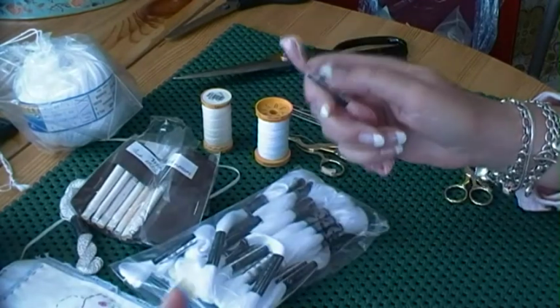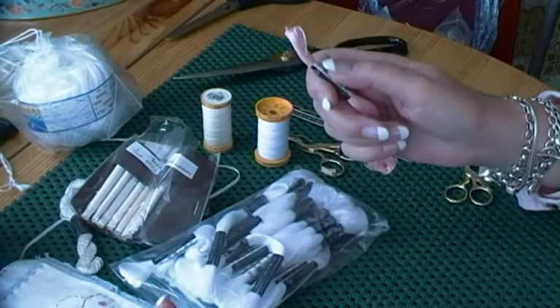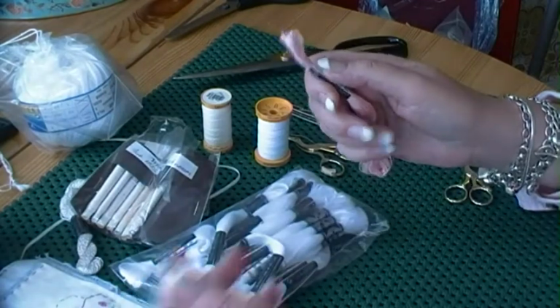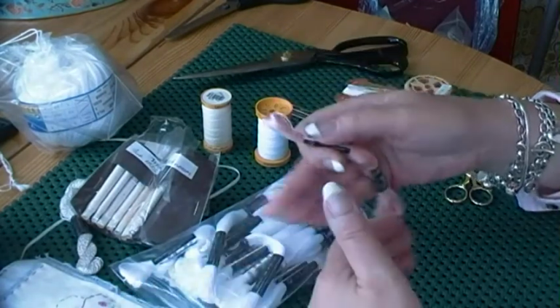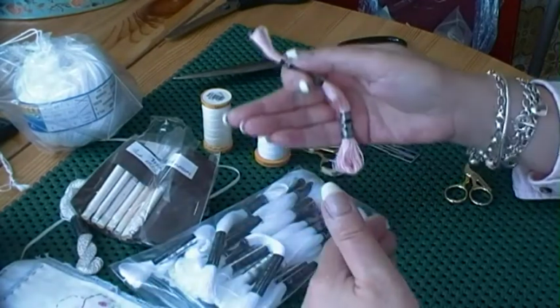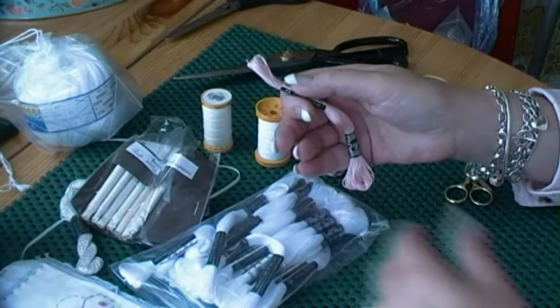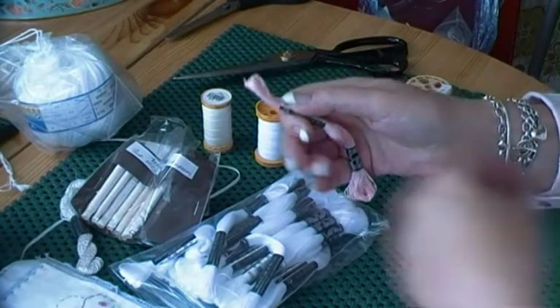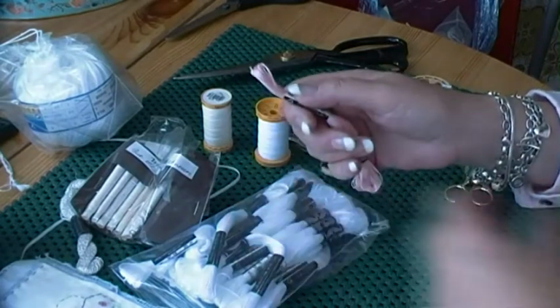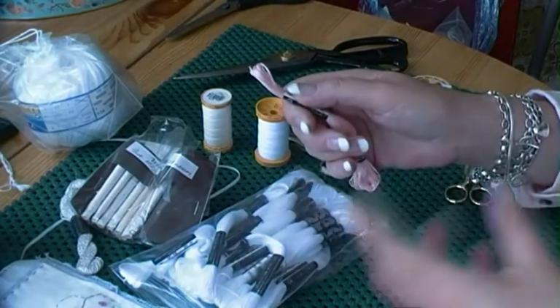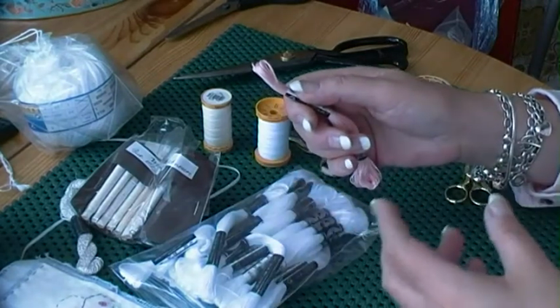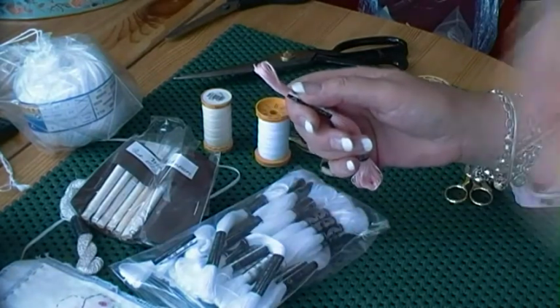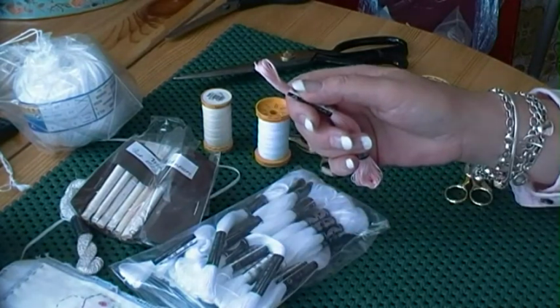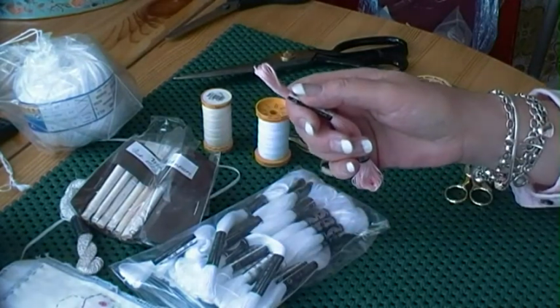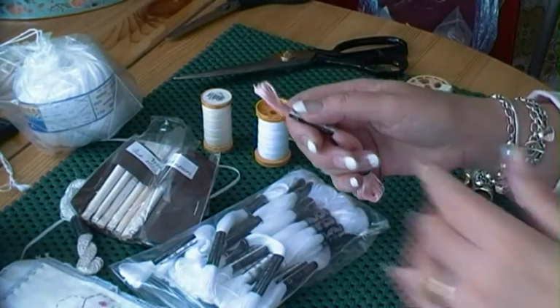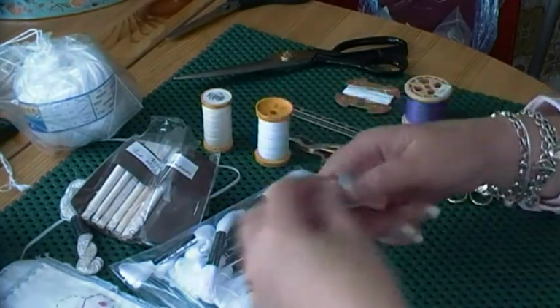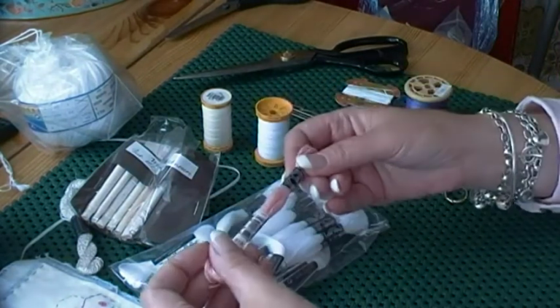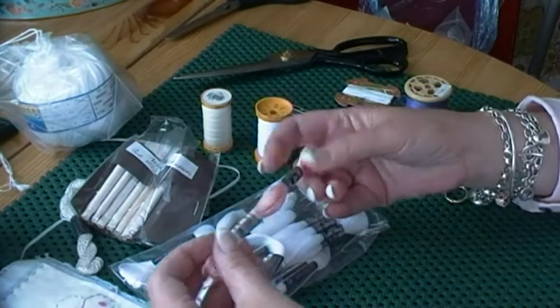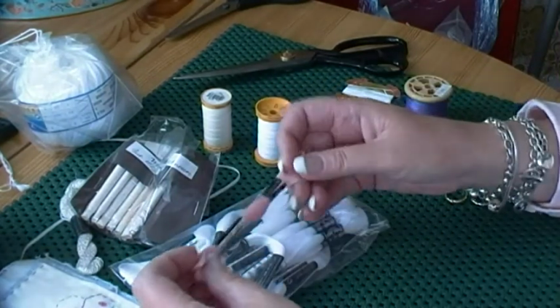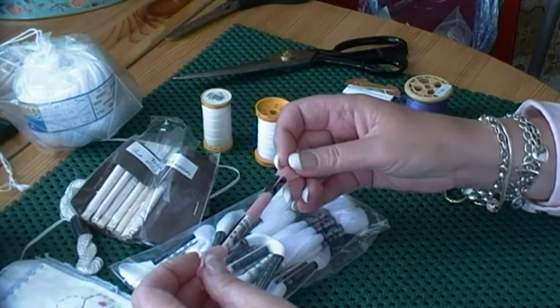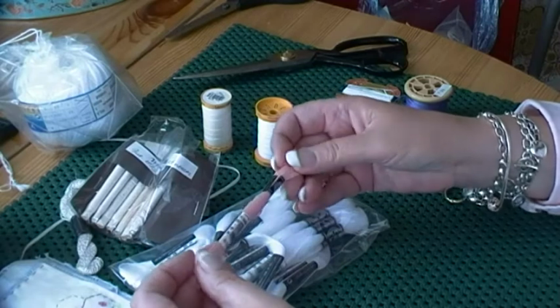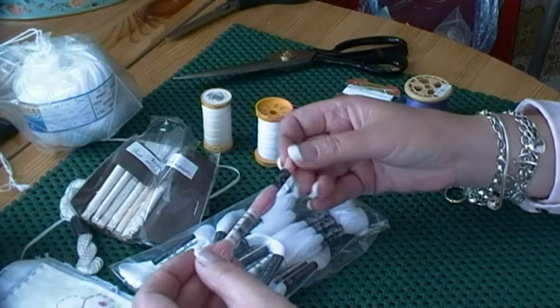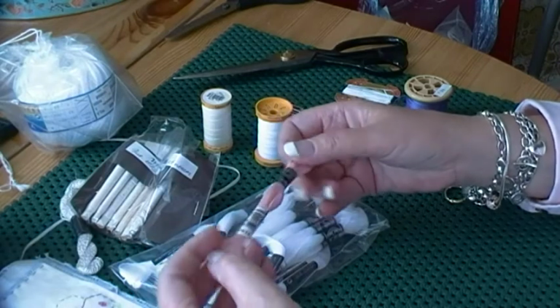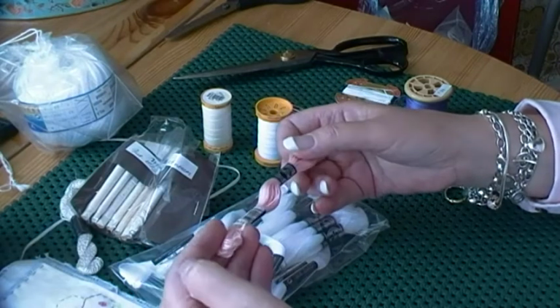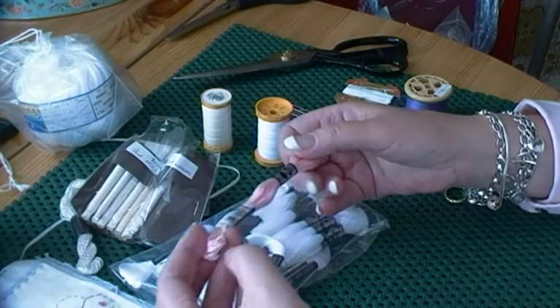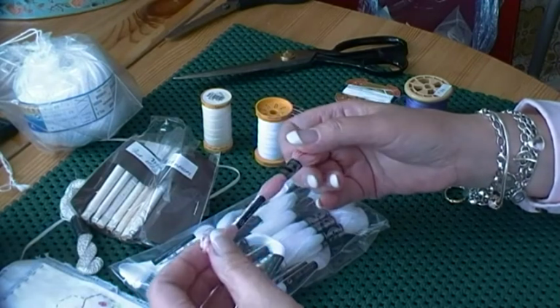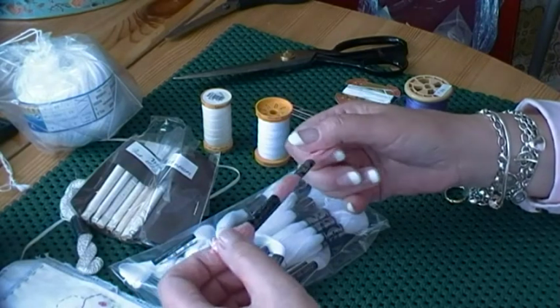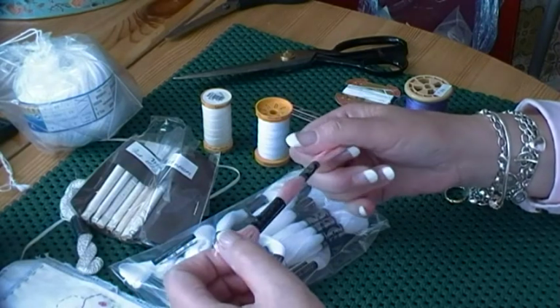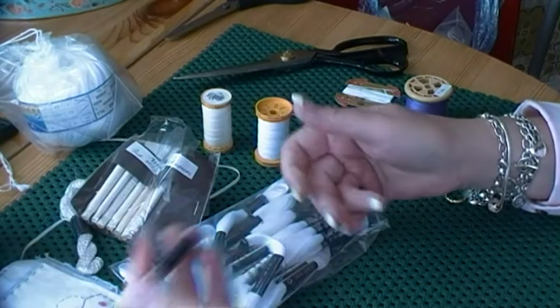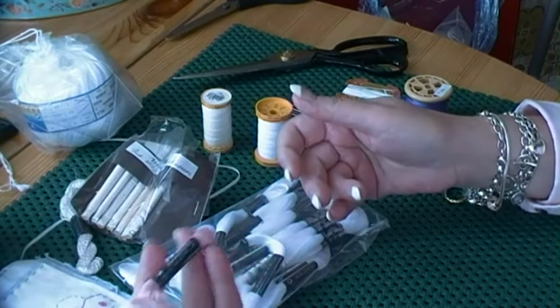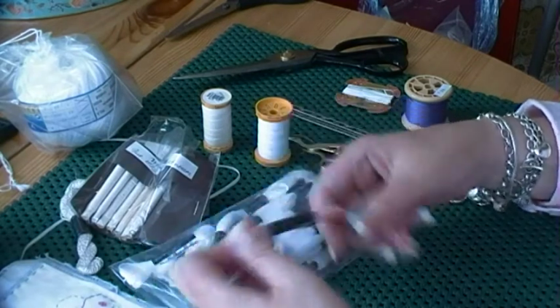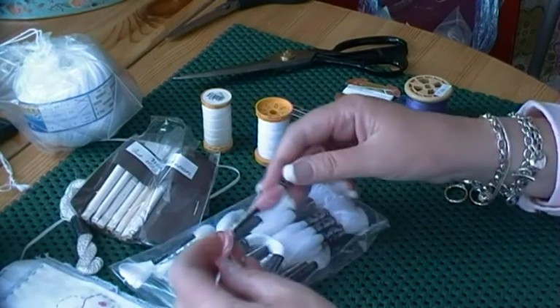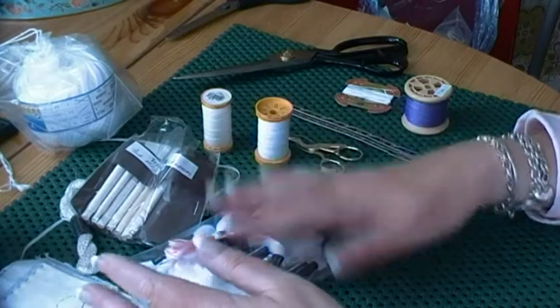Some colours are only available in the higher numbers, which are very fine, and I don't necessarily like working with those. This is stranded cotton — your DMC and your Anchor. I use that sometimes if I want a bit of colour.